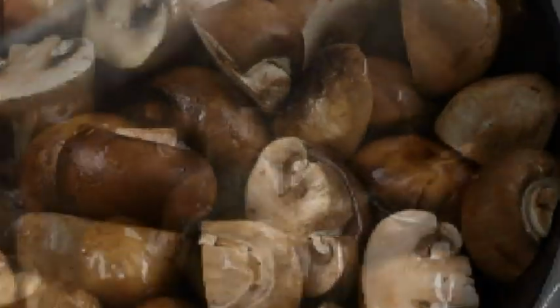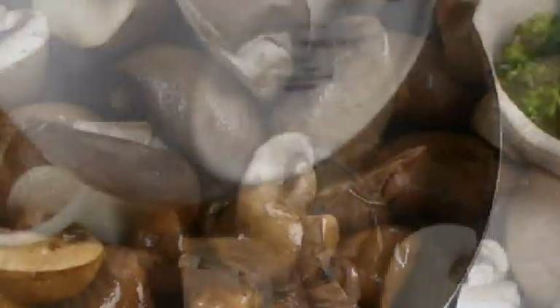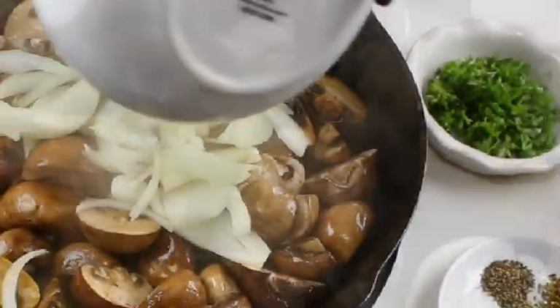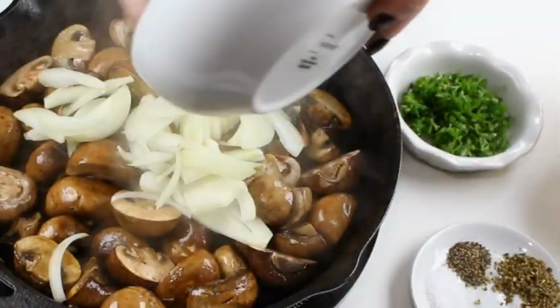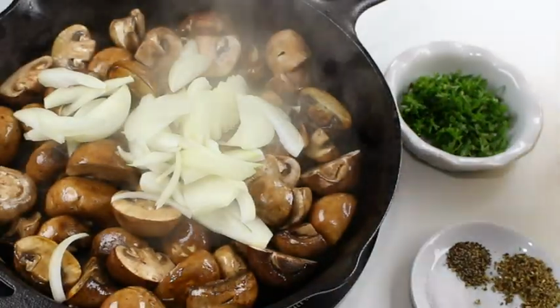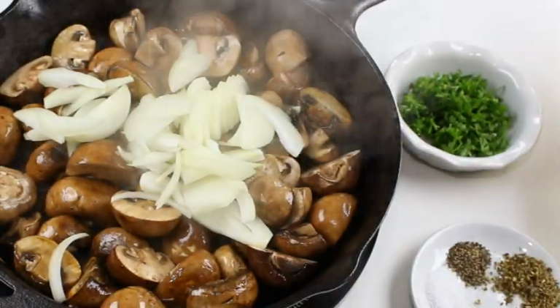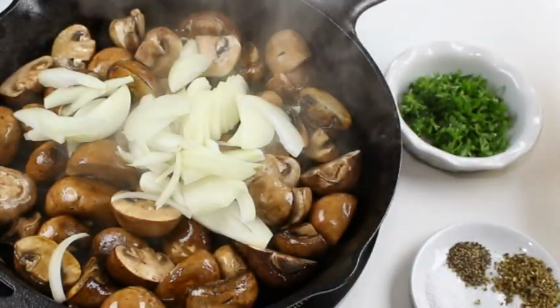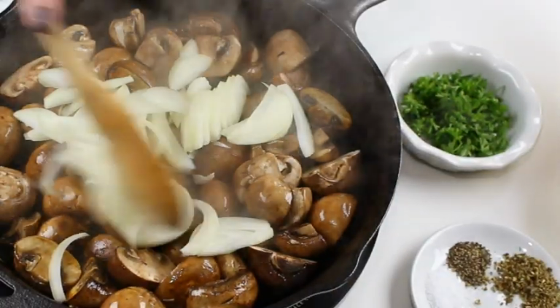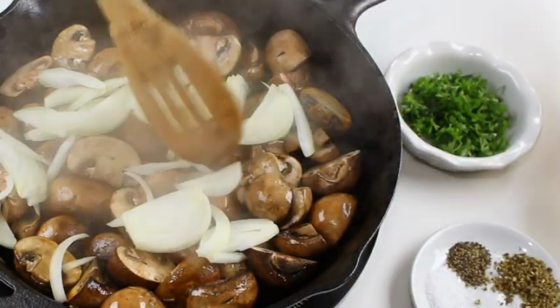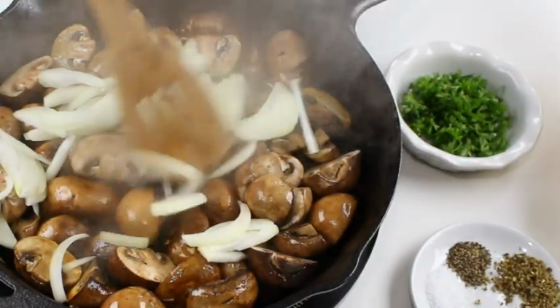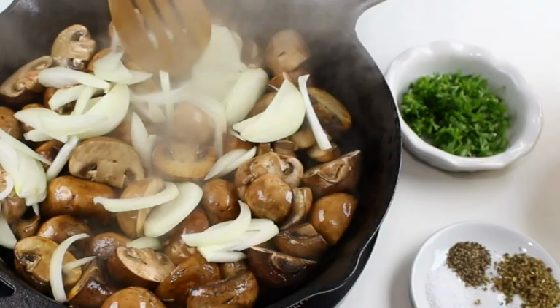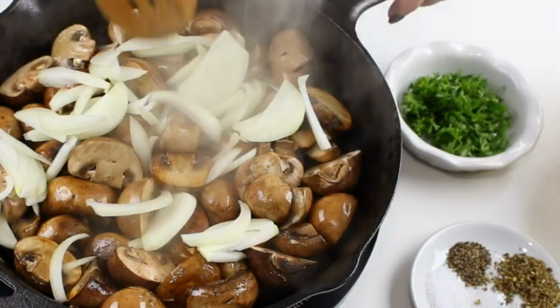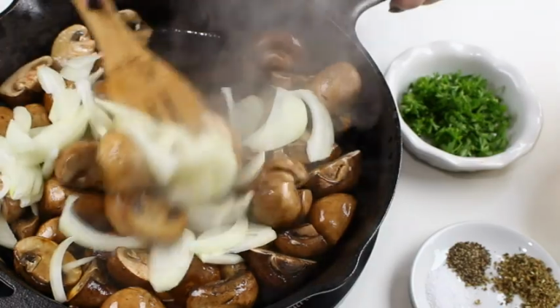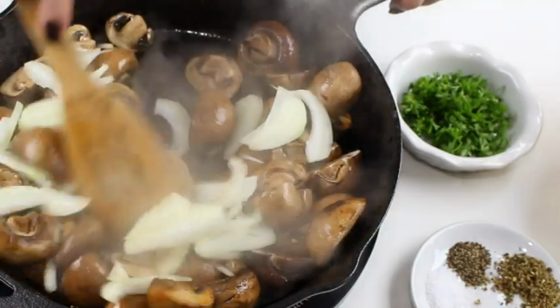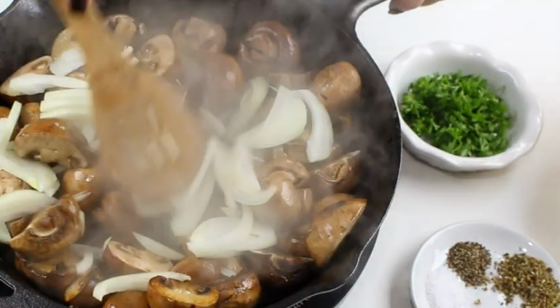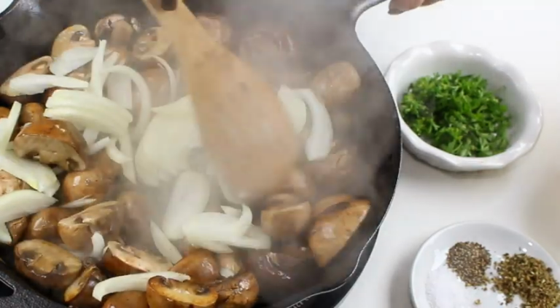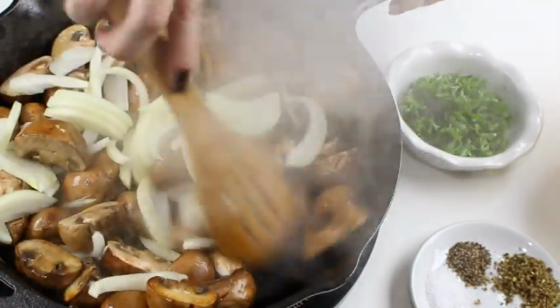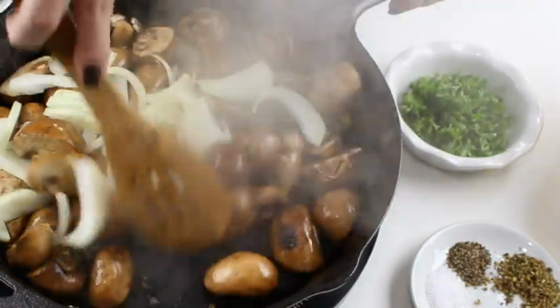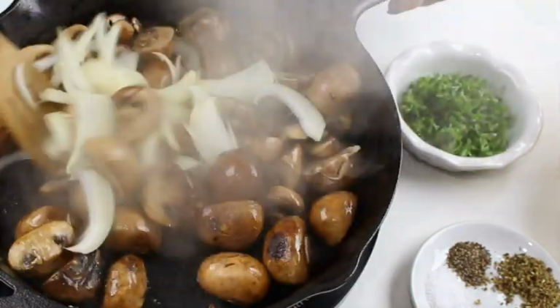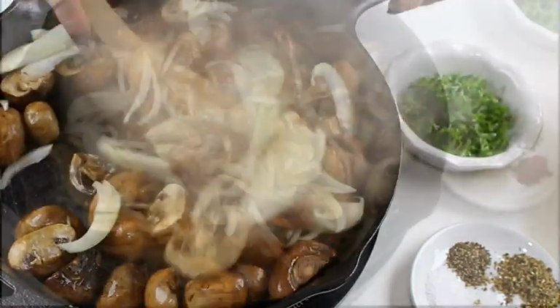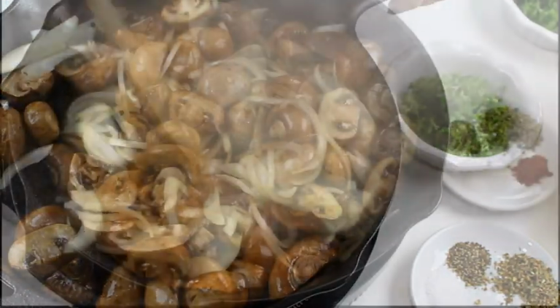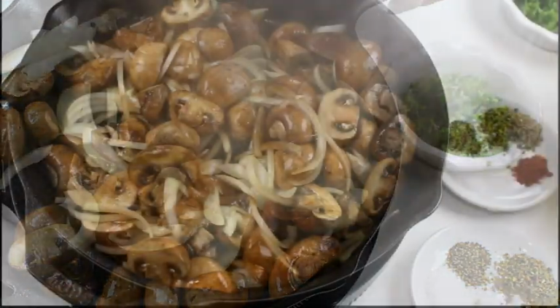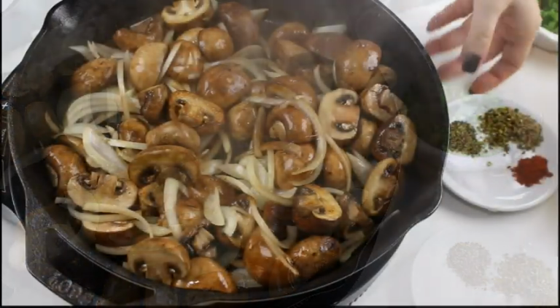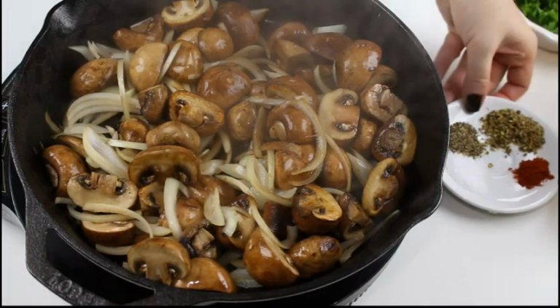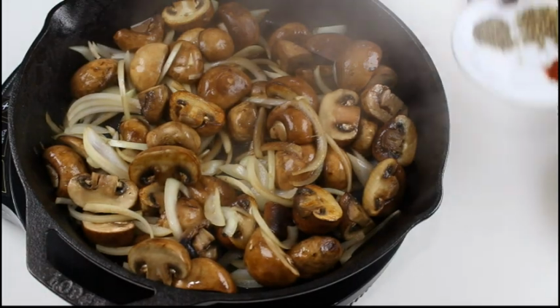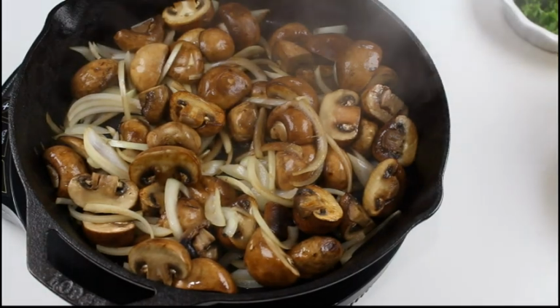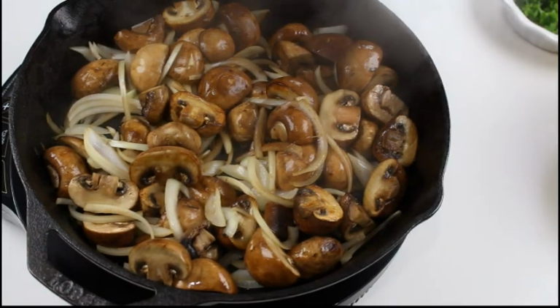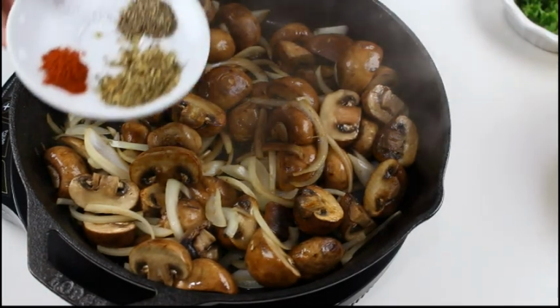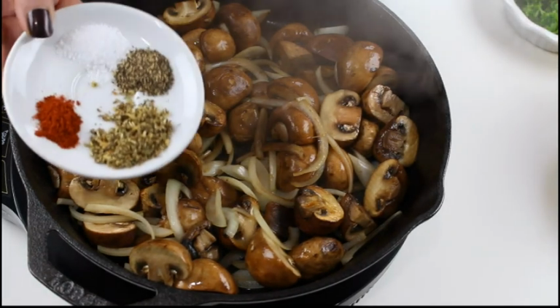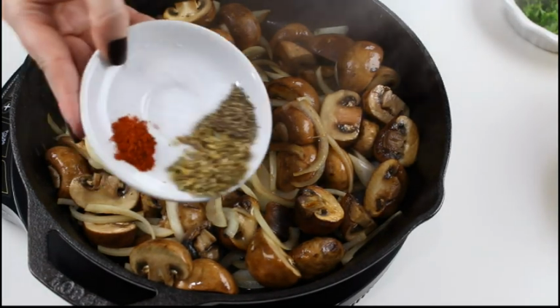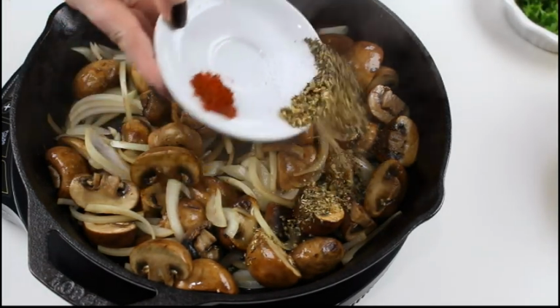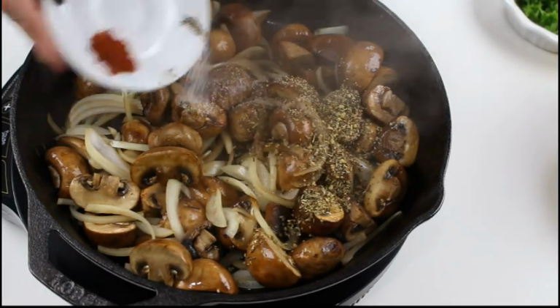Then add the onion slices and fry them together with the mushrooms for about another two to three minutes. And now it's time to add some flavor with butter and the spice blend.